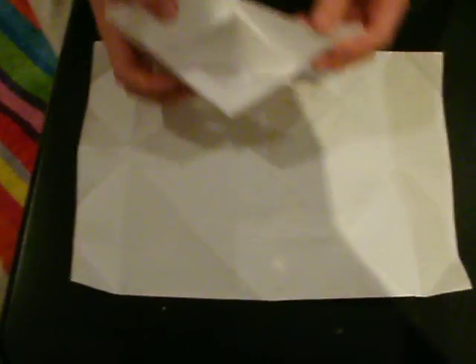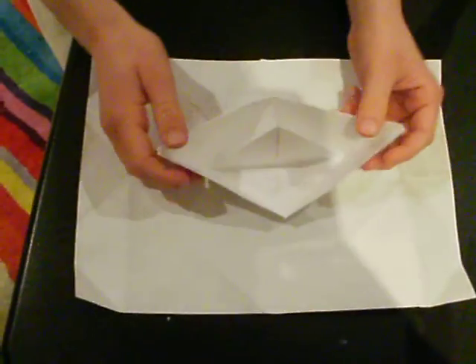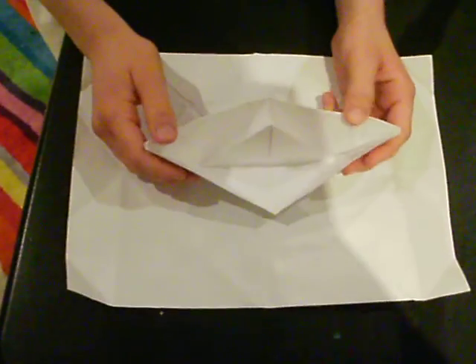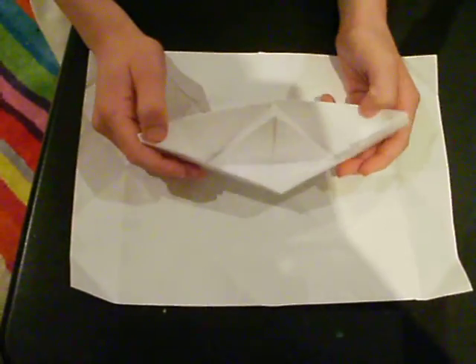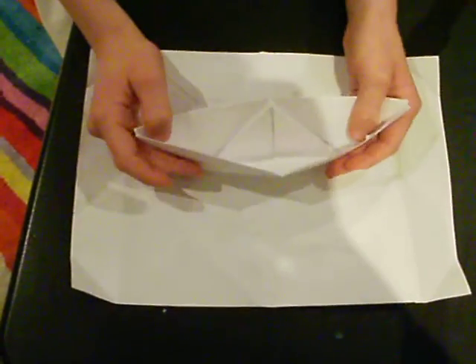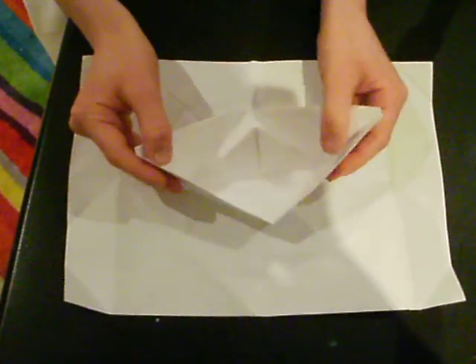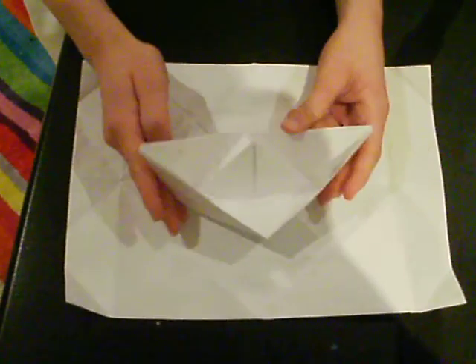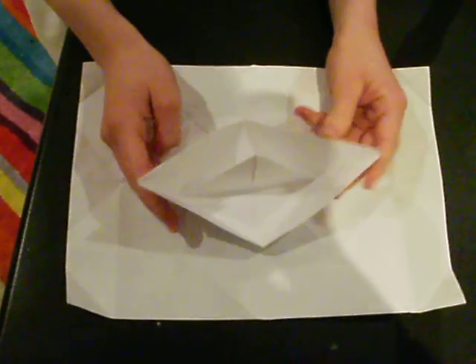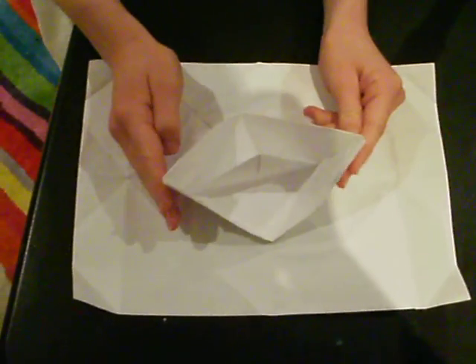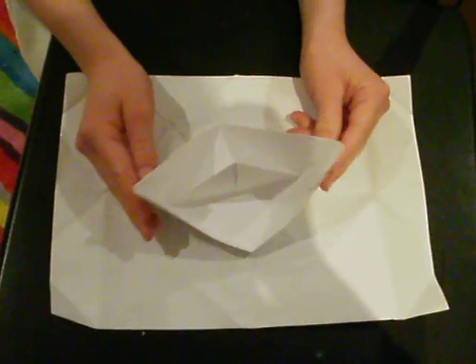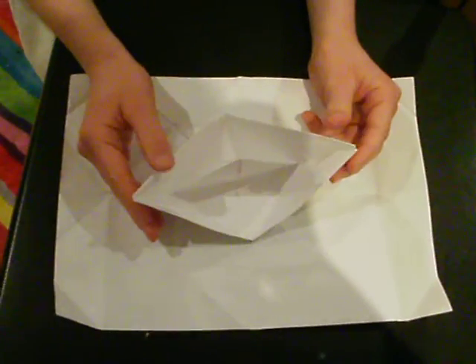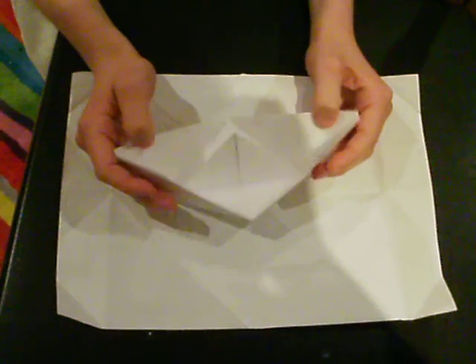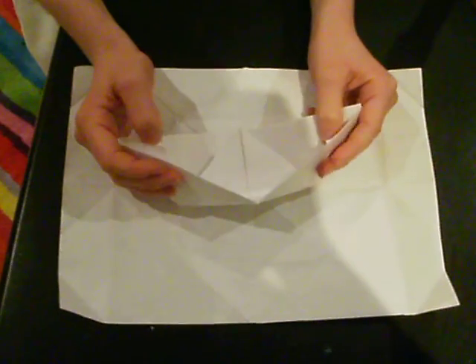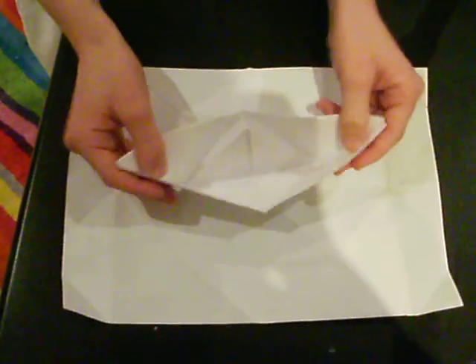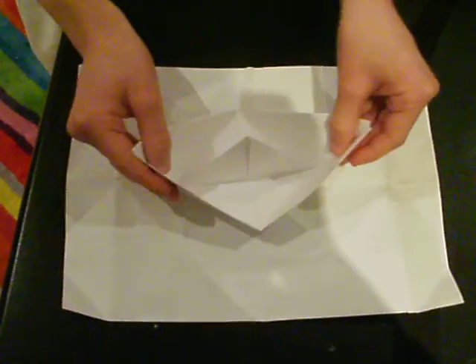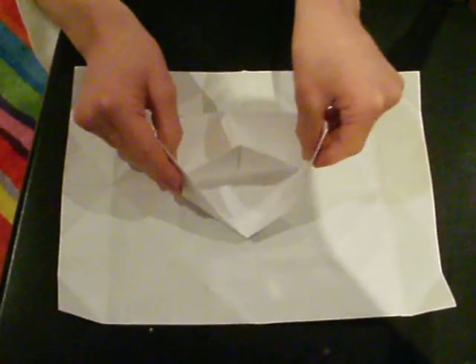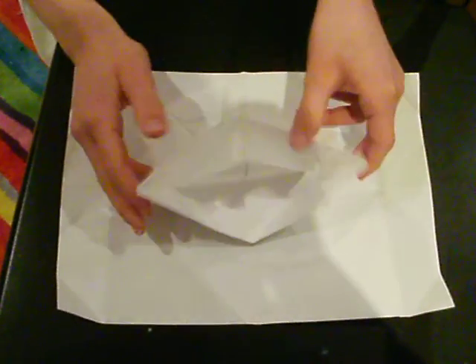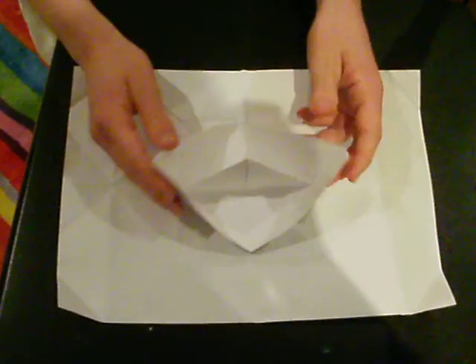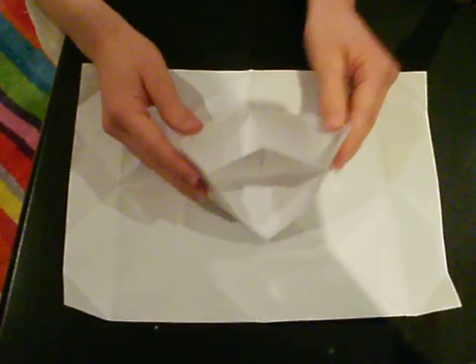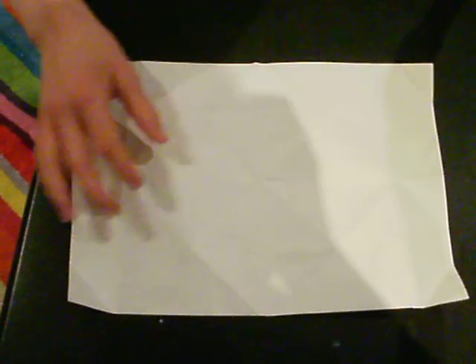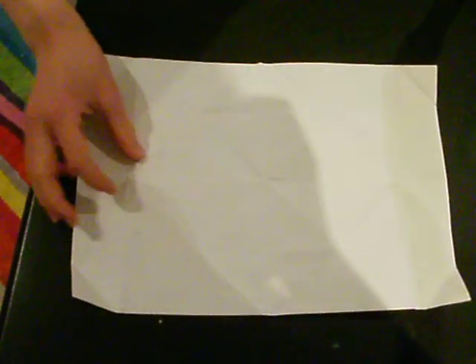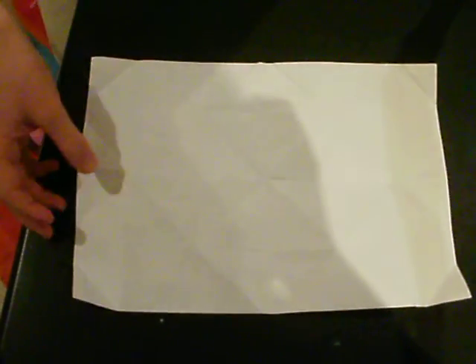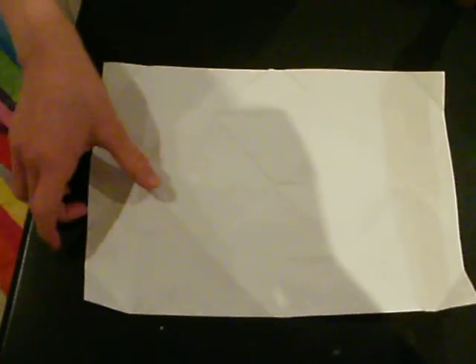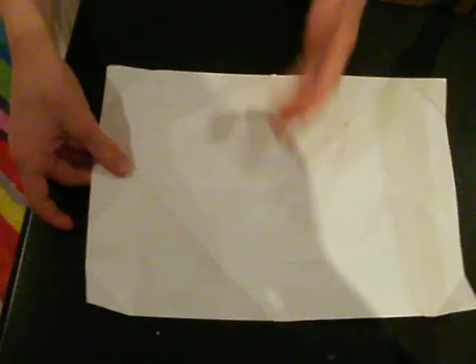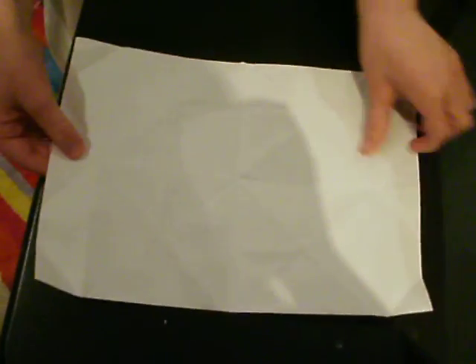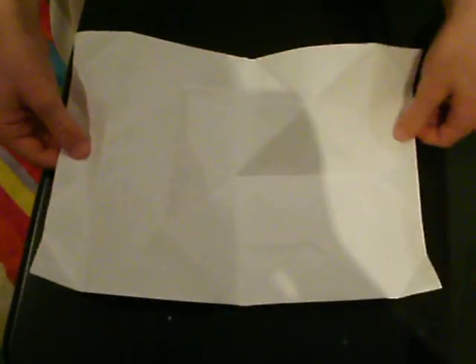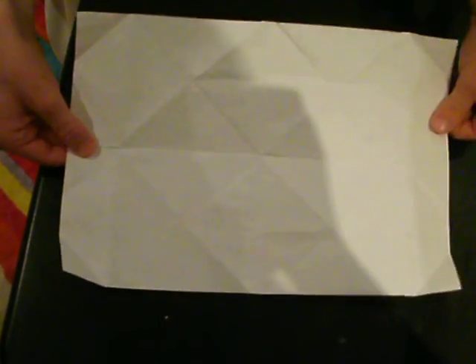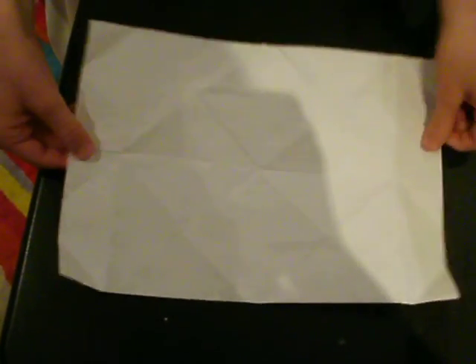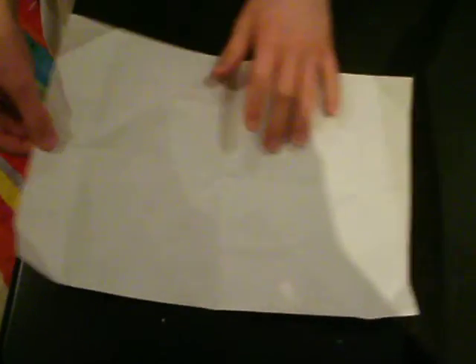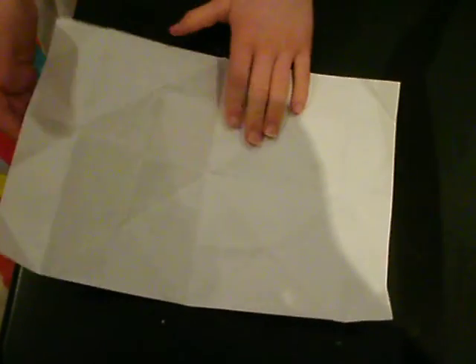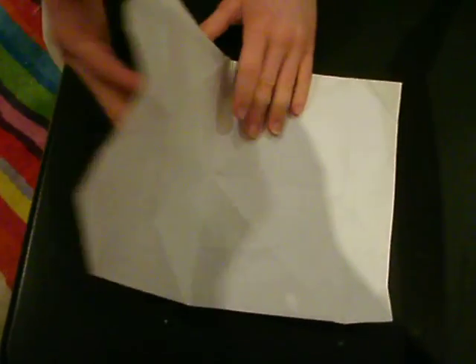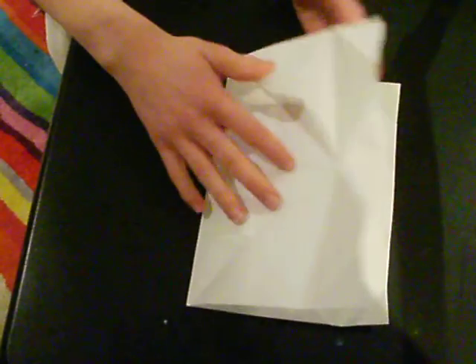This is my tutorial on how to make an origami boat. It's fun to make, it doesn't take long, and it's quite easy. What you do is you get an A4 piece of paper and fold it in half.